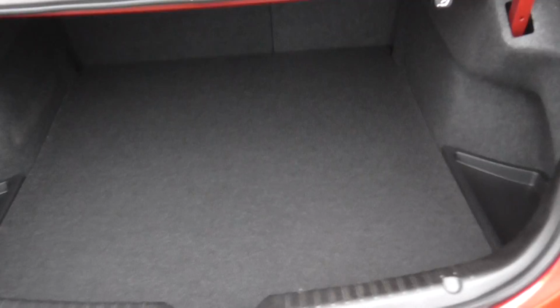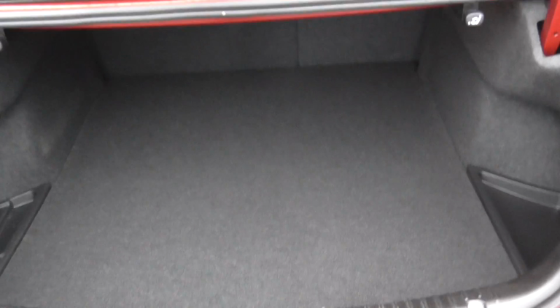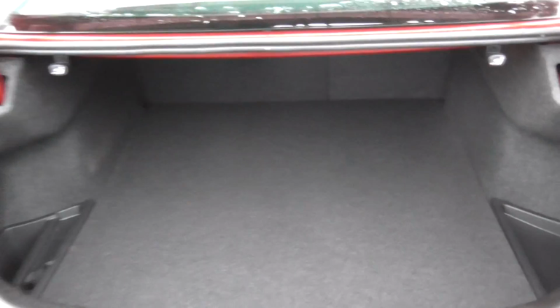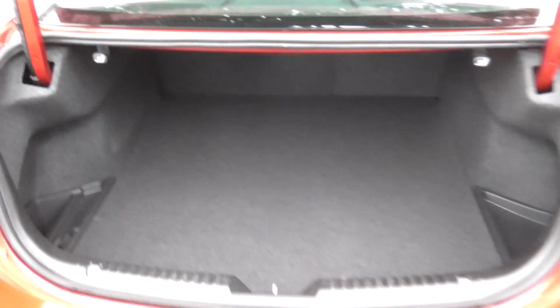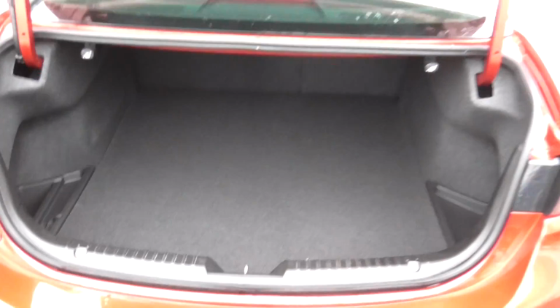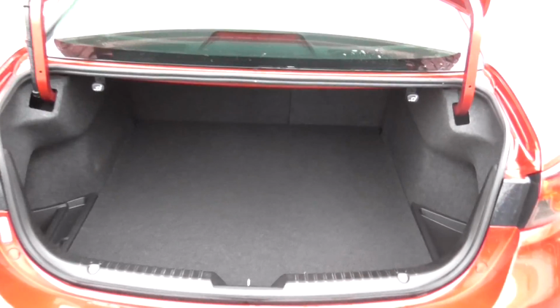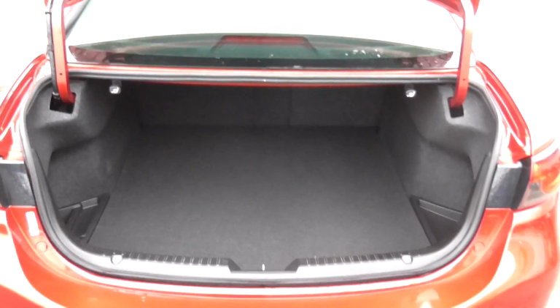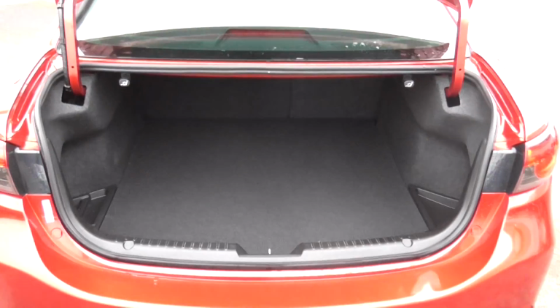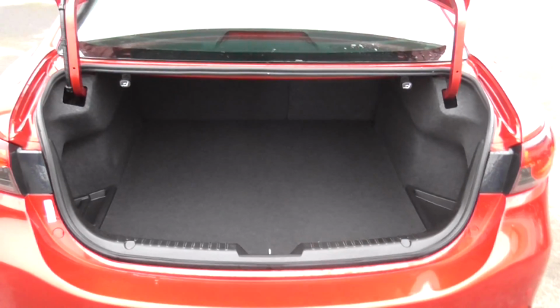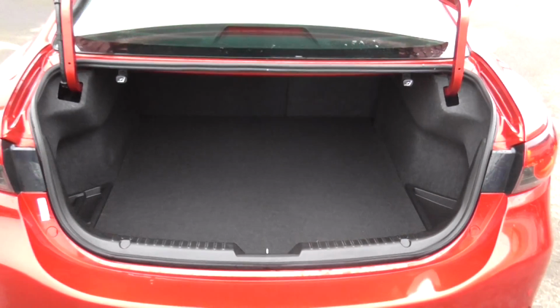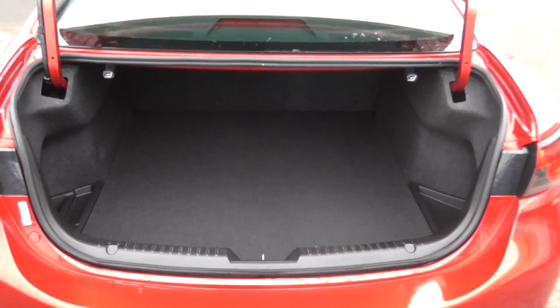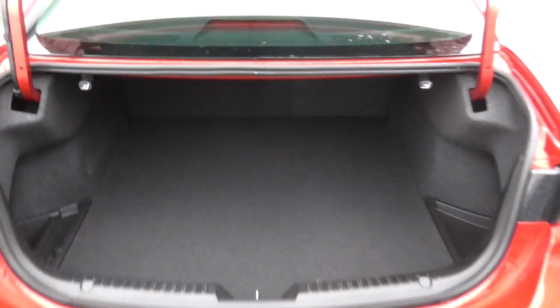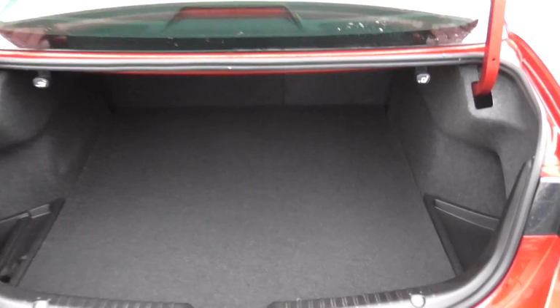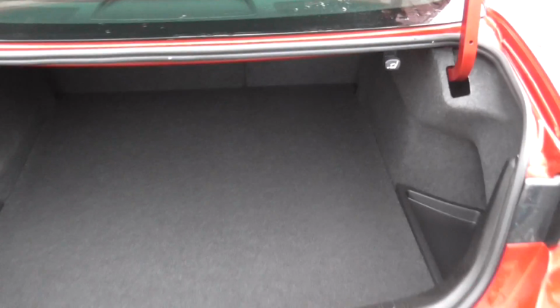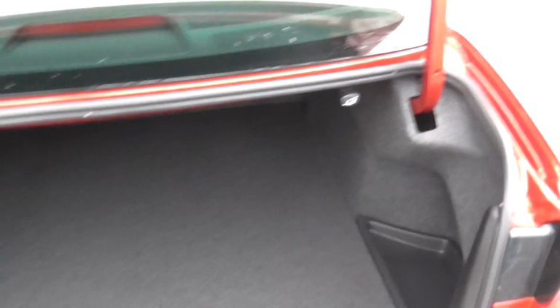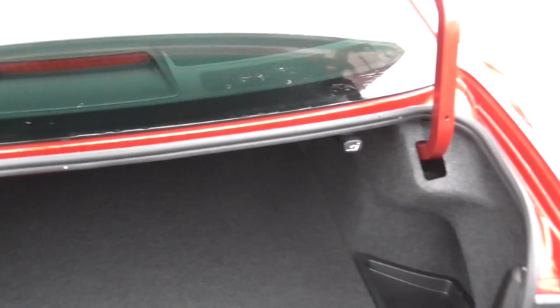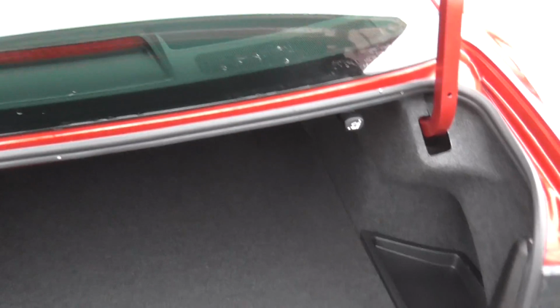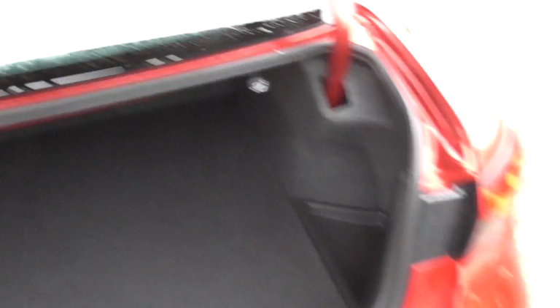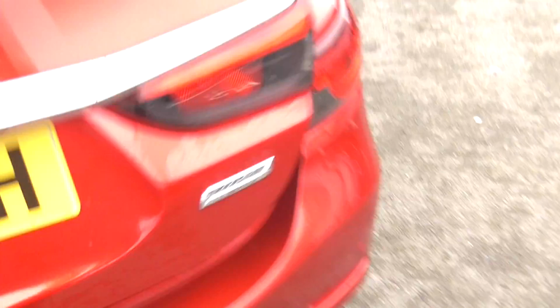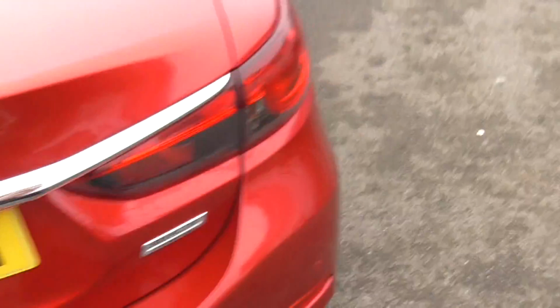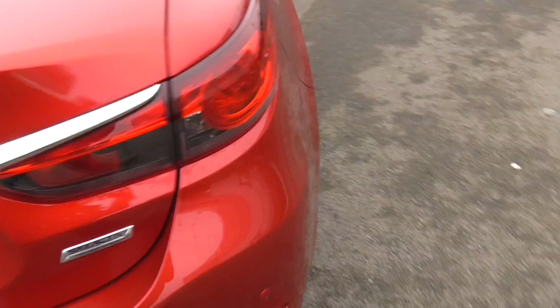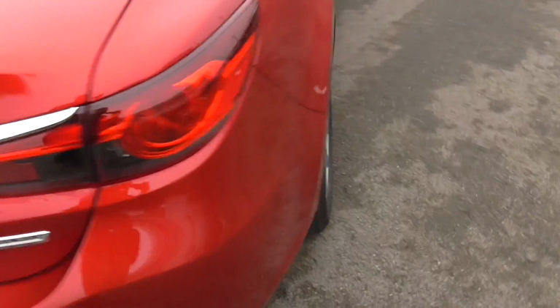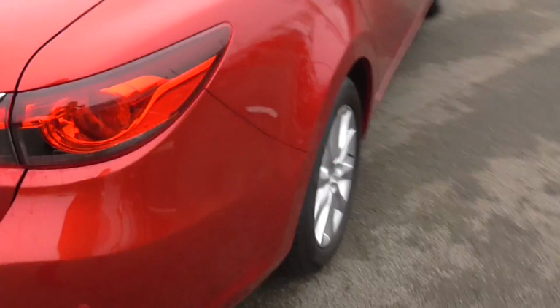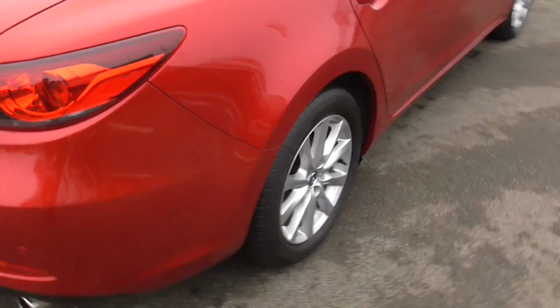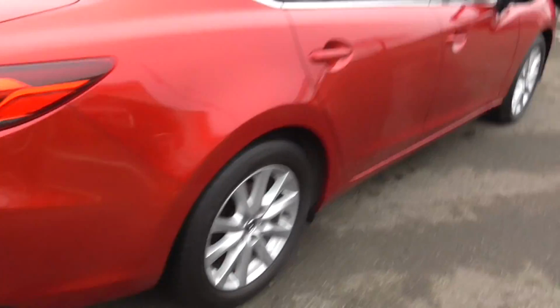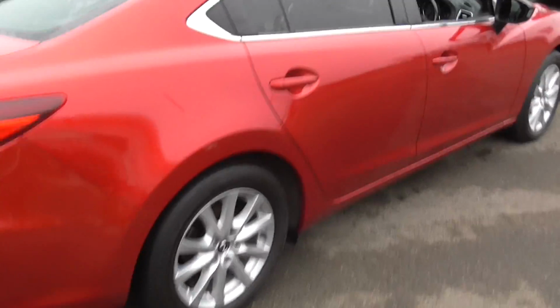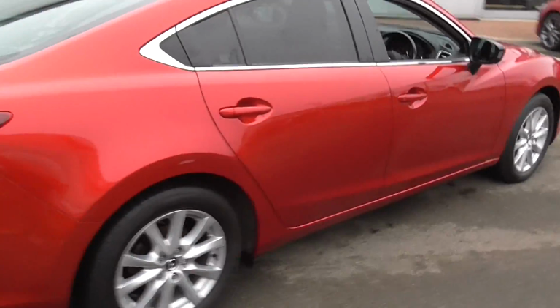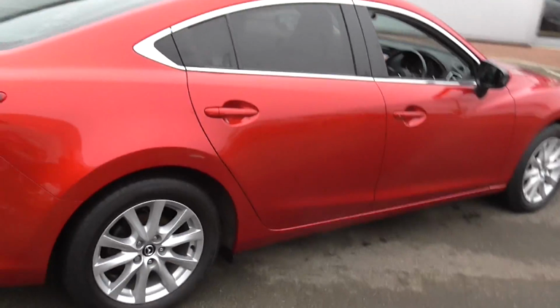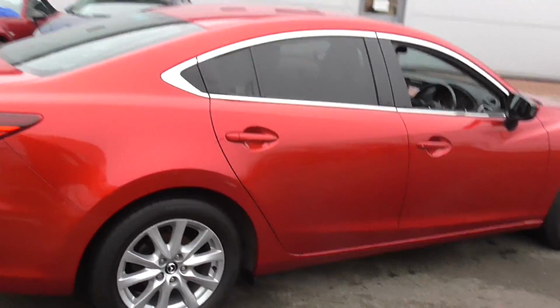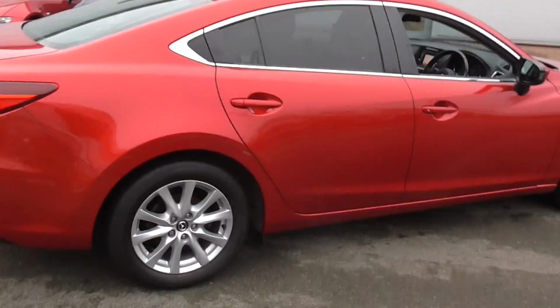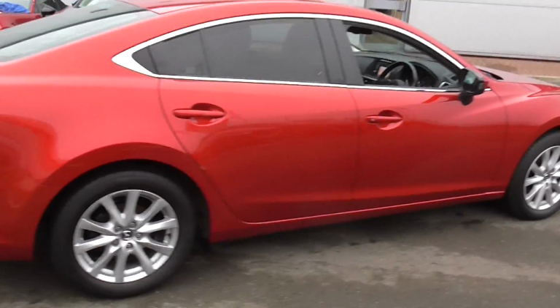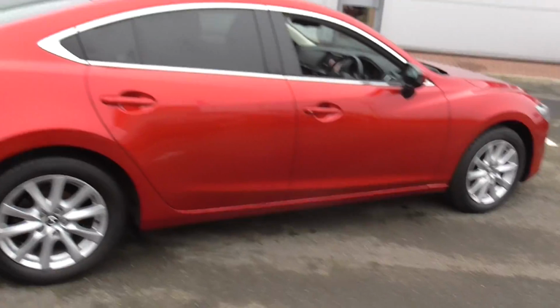There is a generous amount of space in the boot here. Overall, the car is in great condition.